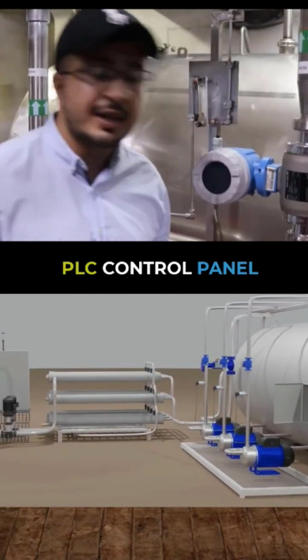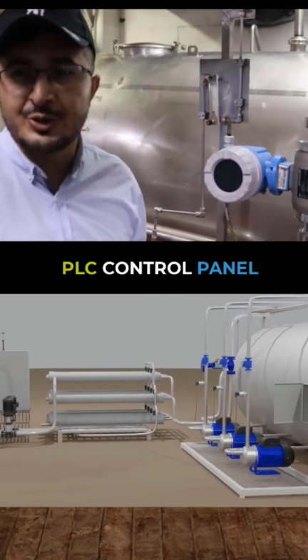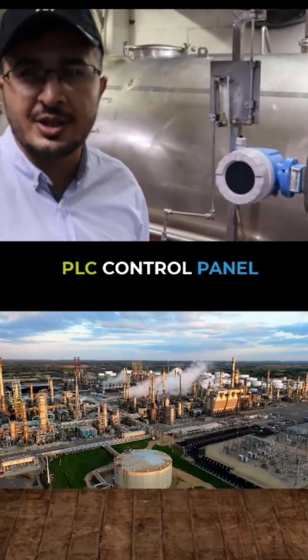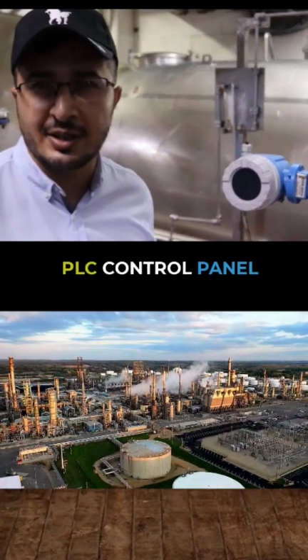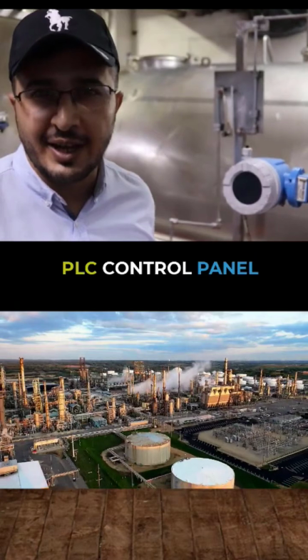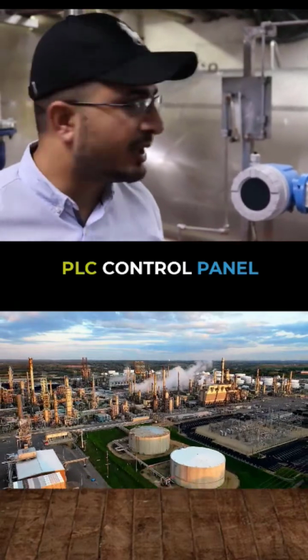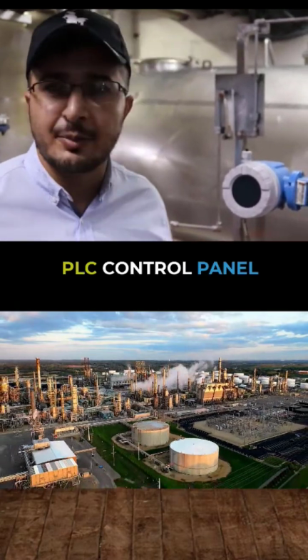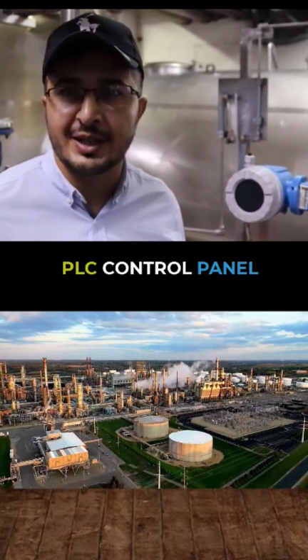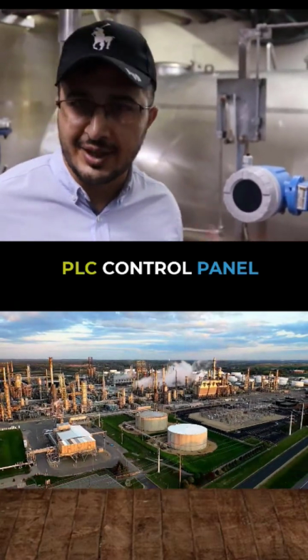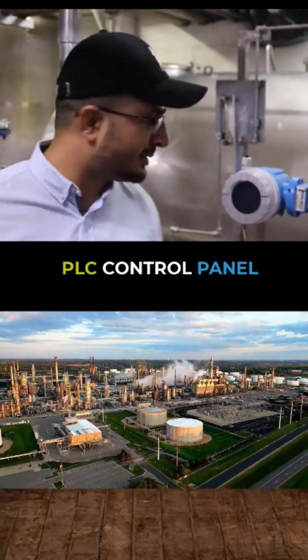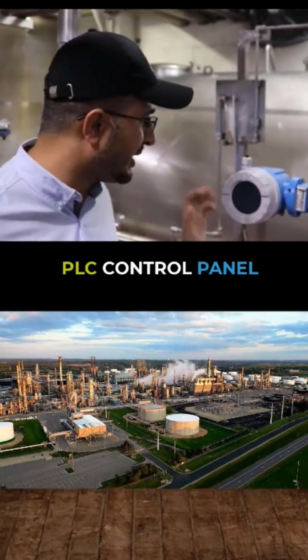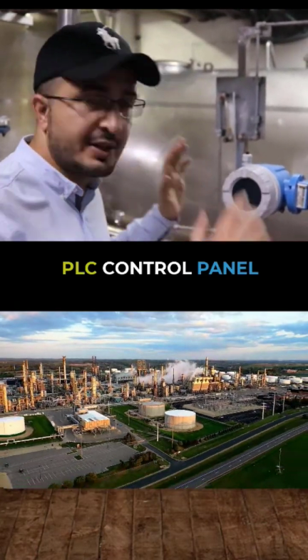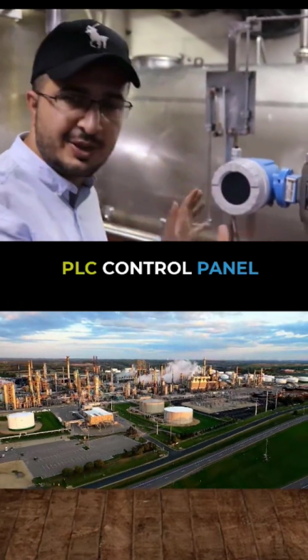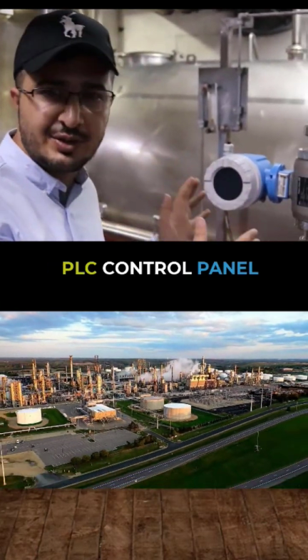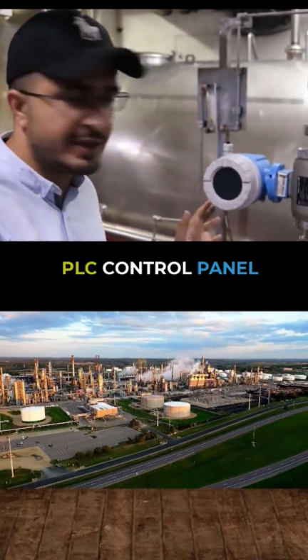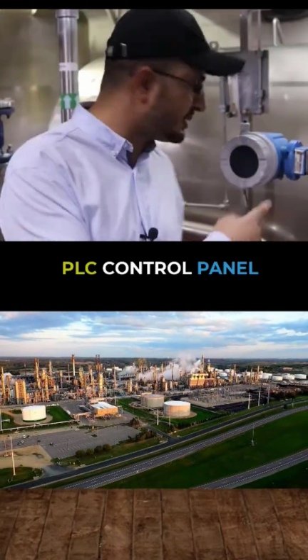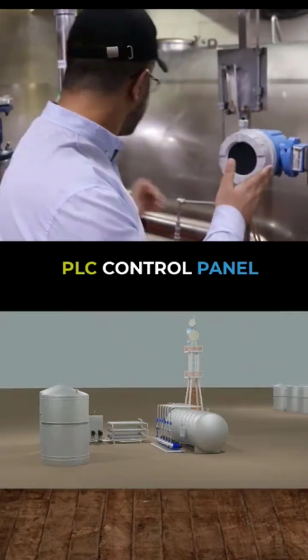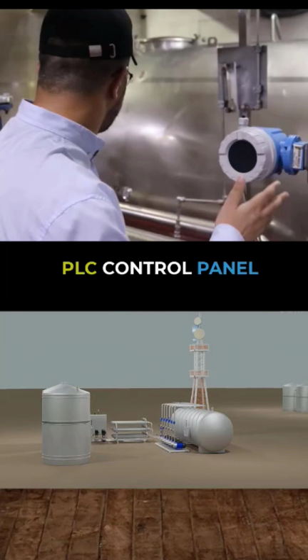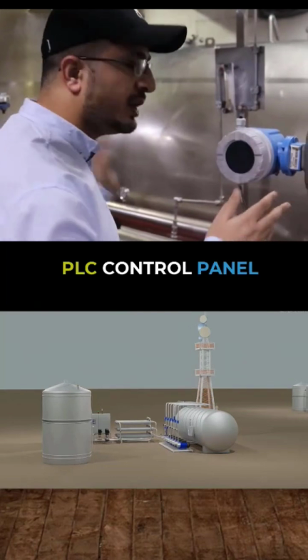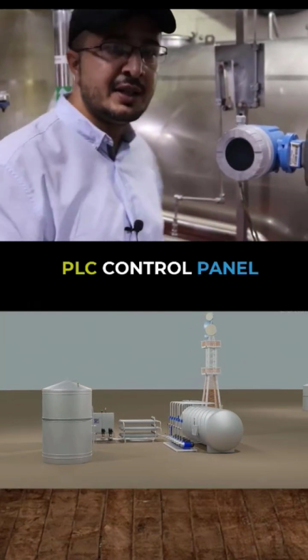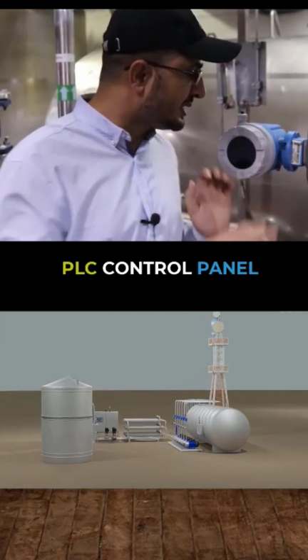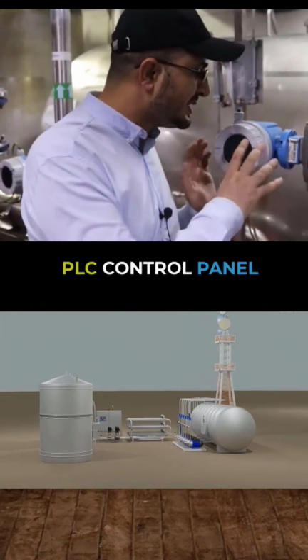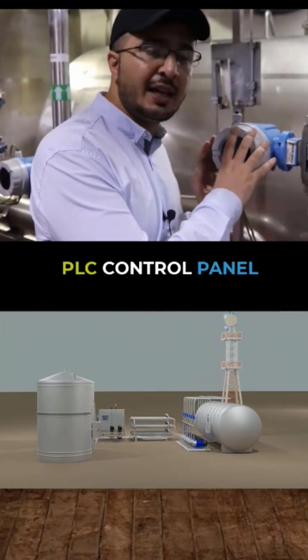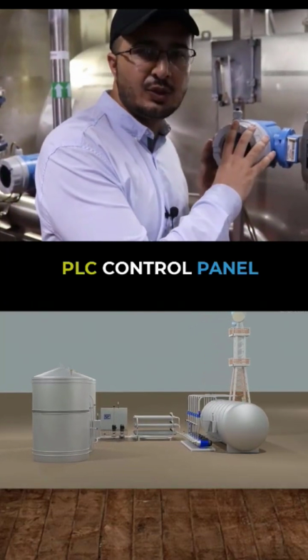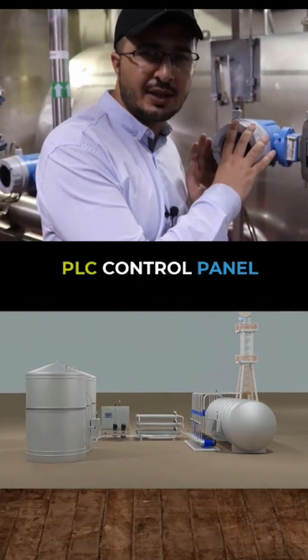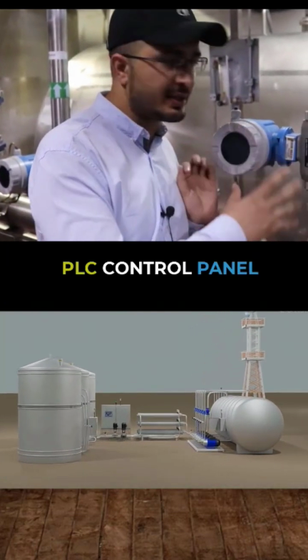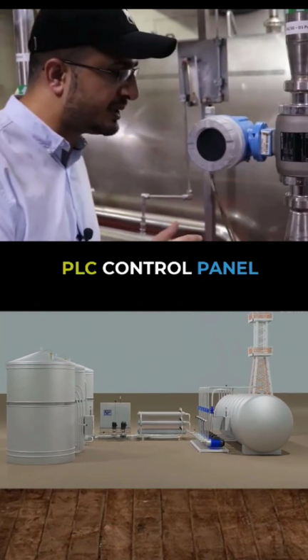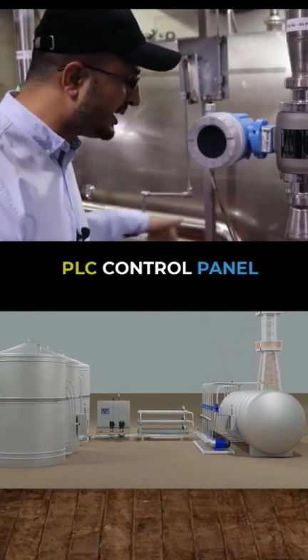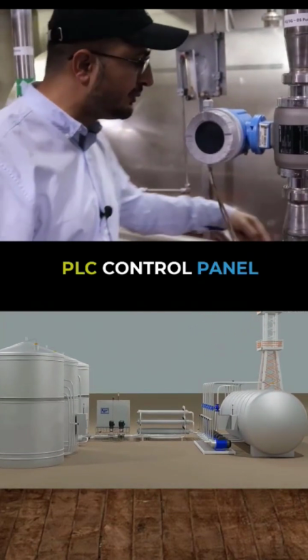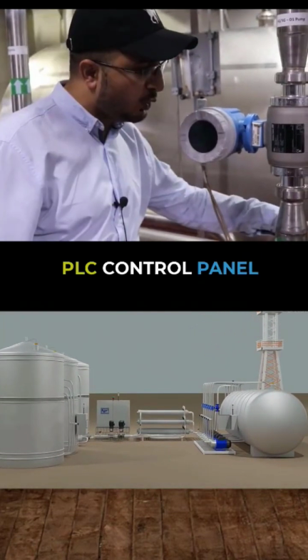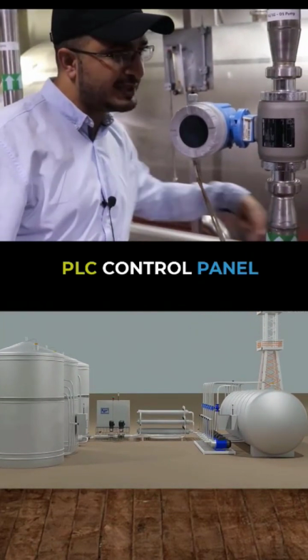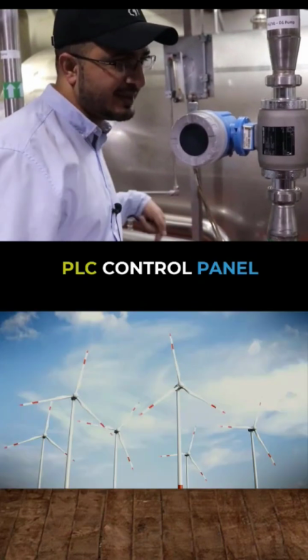Starting with the instrumentation in the field — we are at the moment in a field site where we have our transmitters. You can see here this one and this one. These are the sensing elements. You can say that these are there to measure the flow in these pipelines.